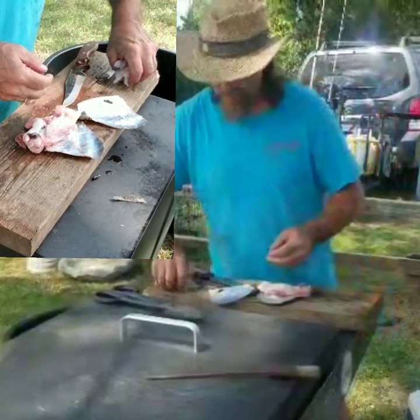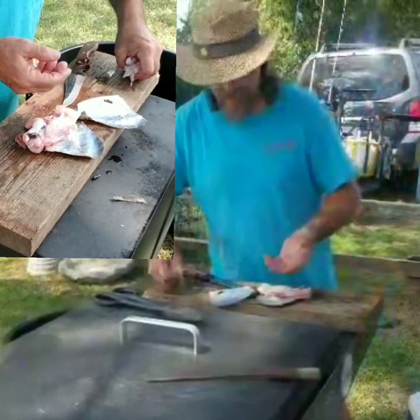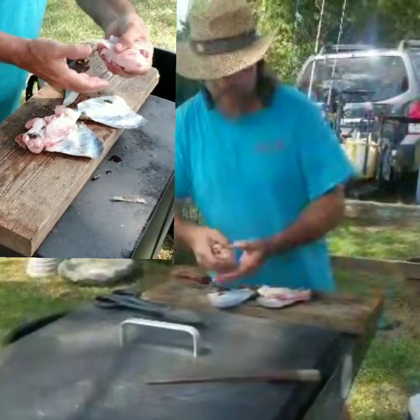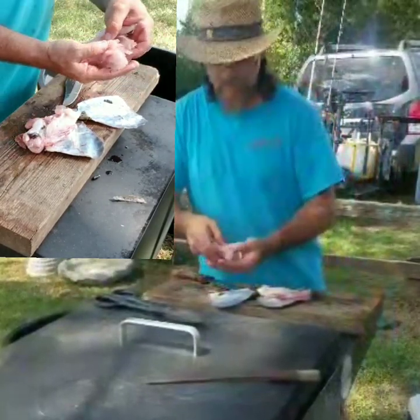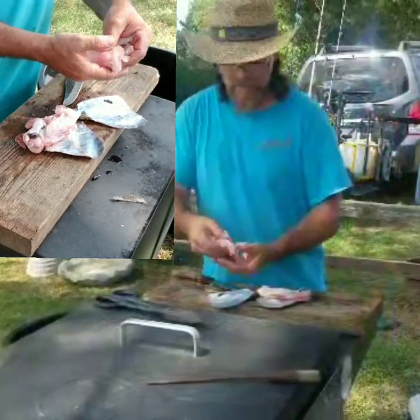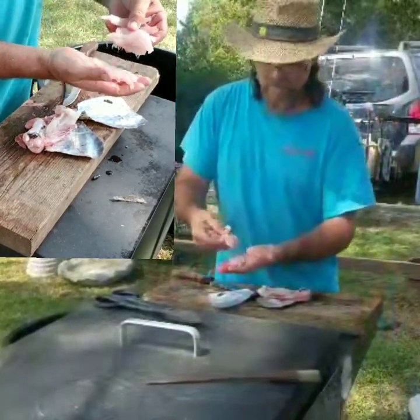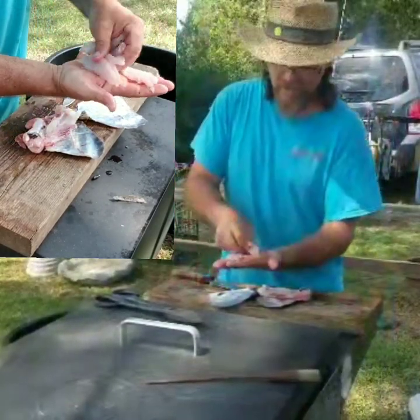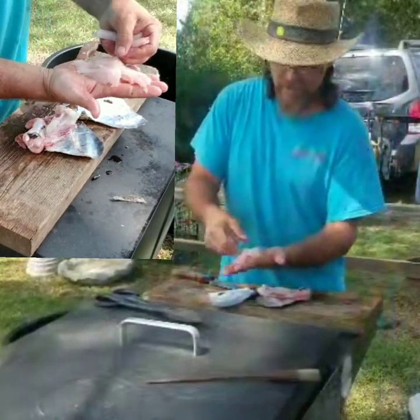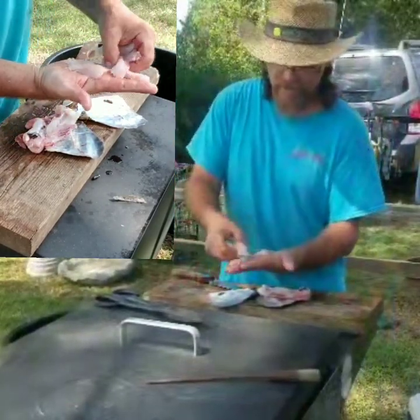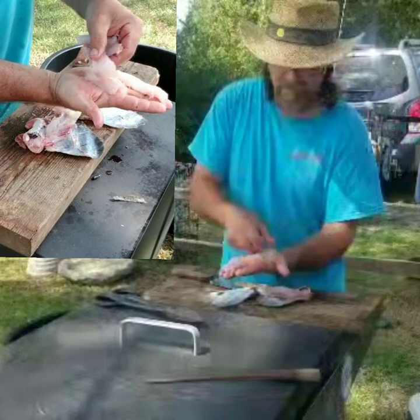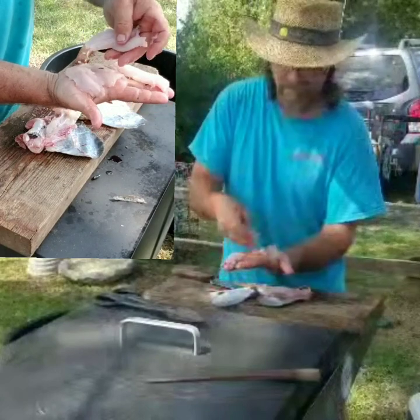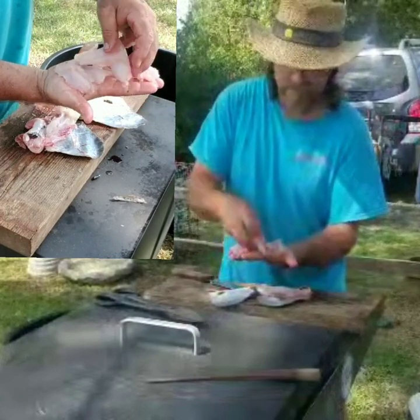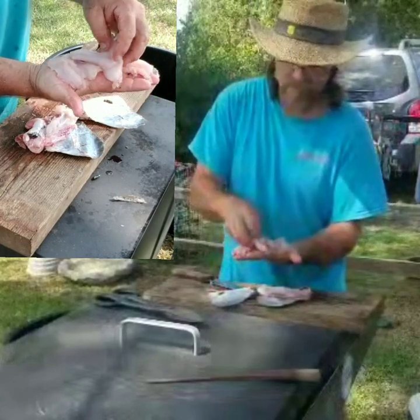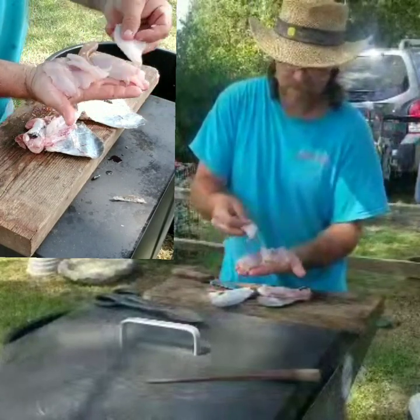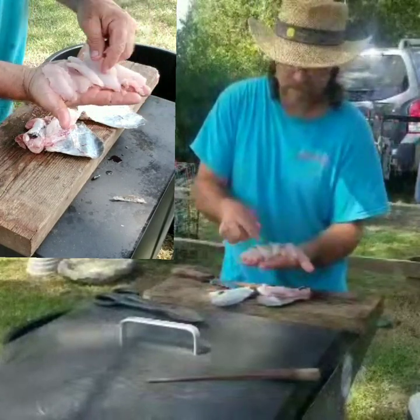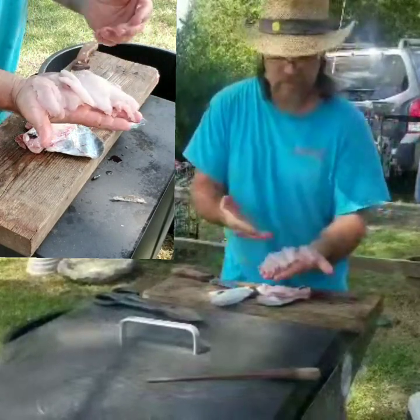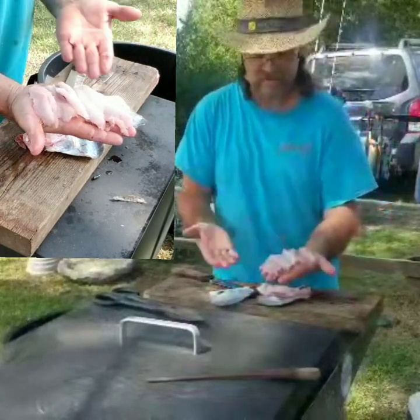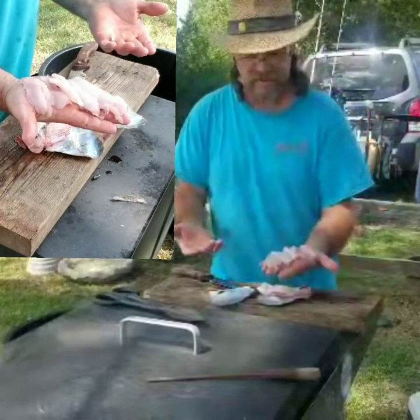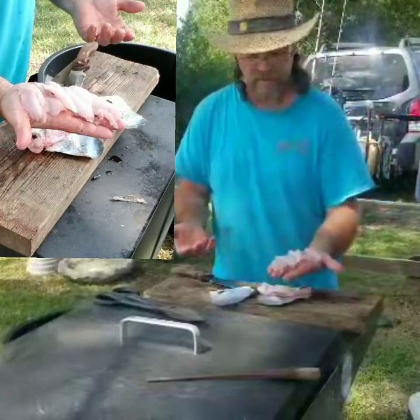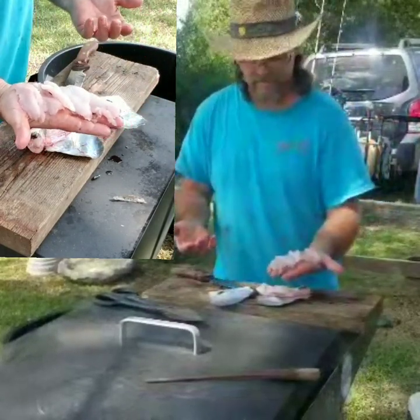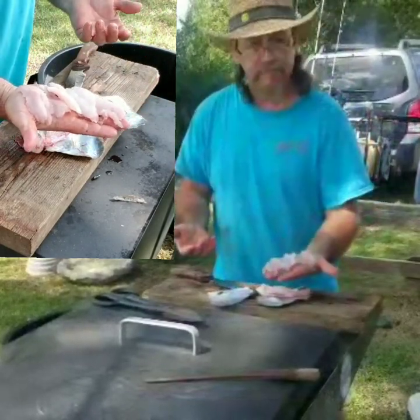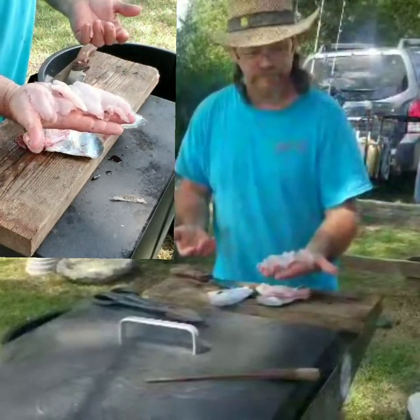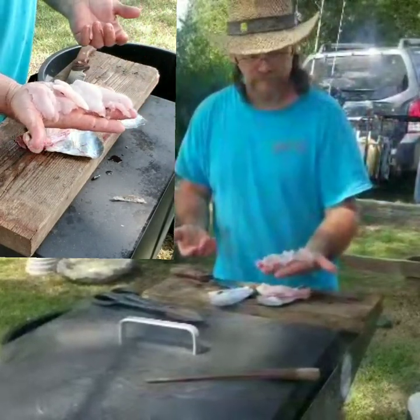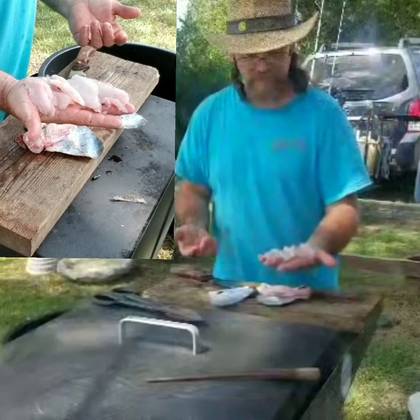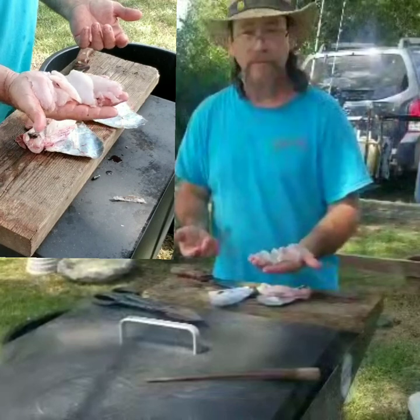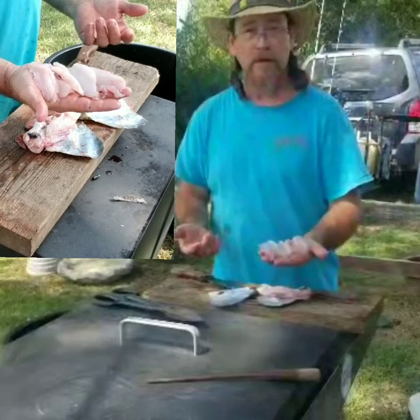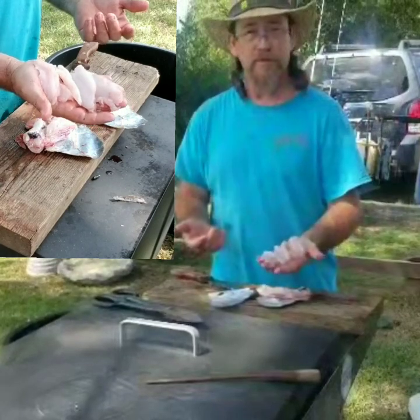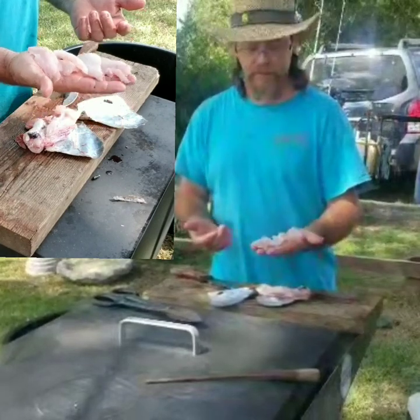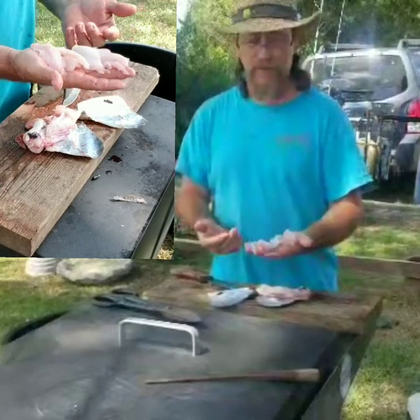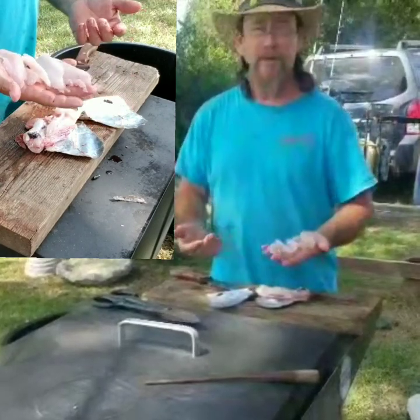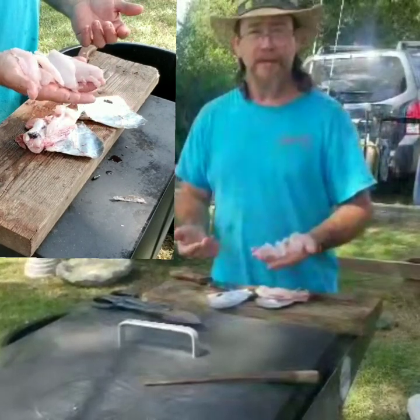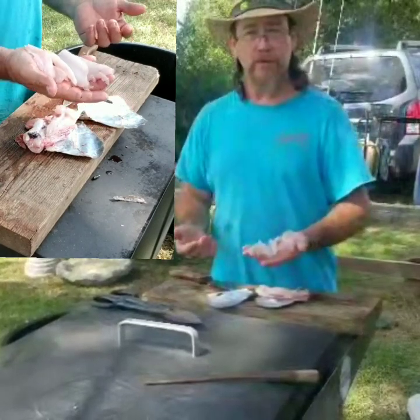From this one cowfish, we have what would be the equivalent of a good-sized fillet. I hope this was helpful. Thanks for joining me.